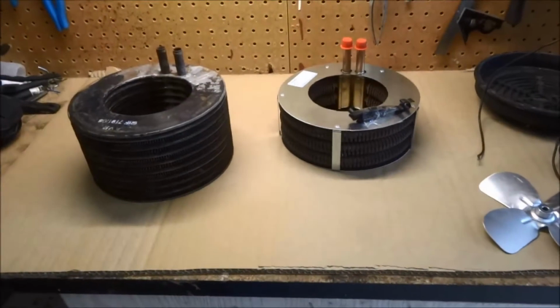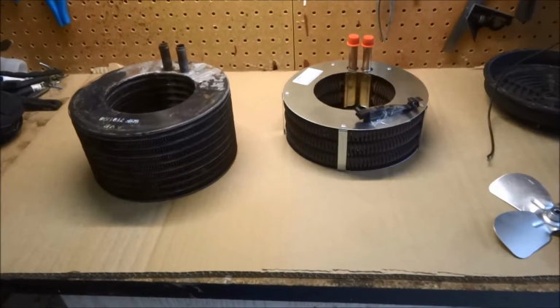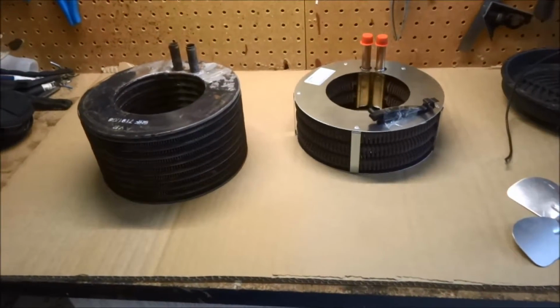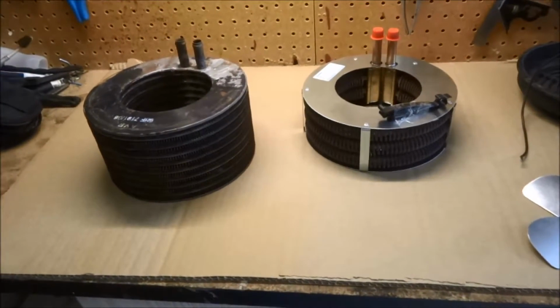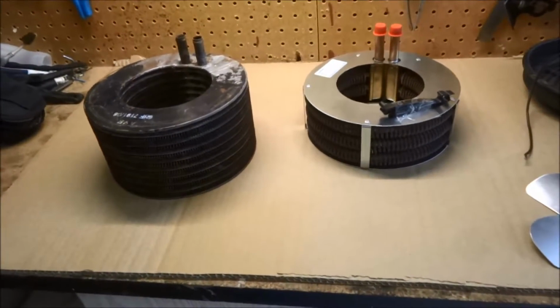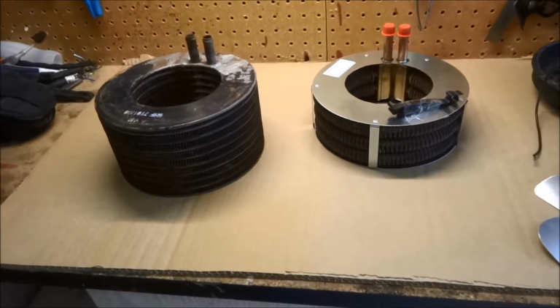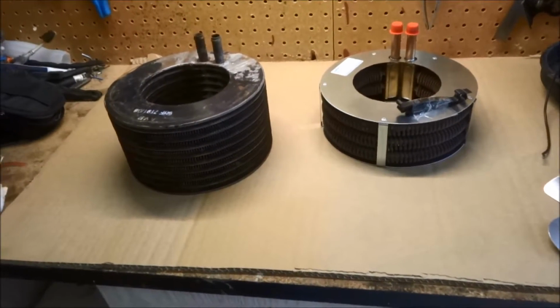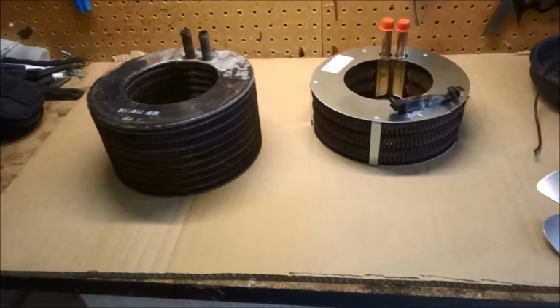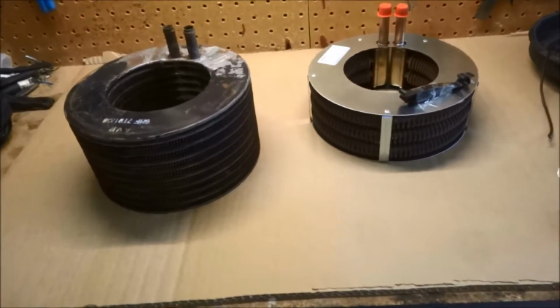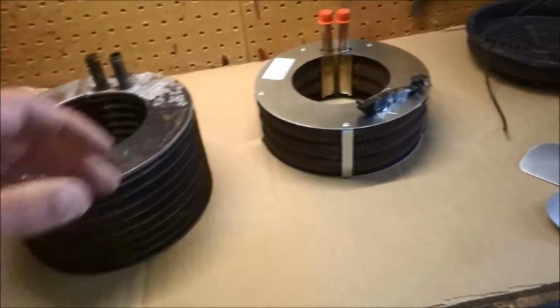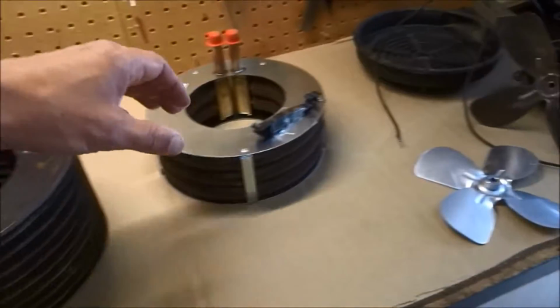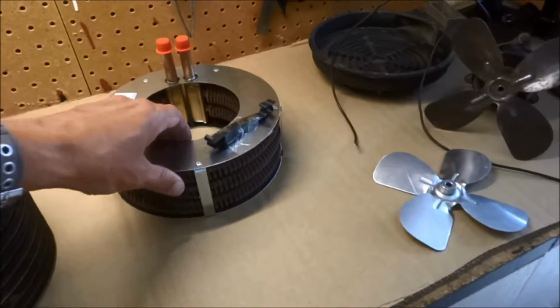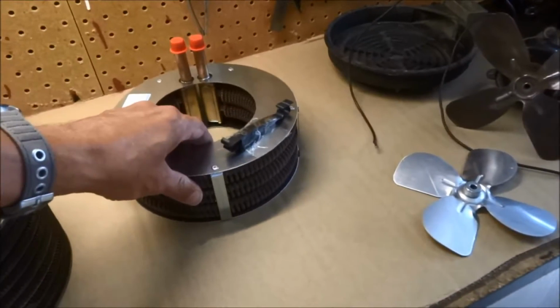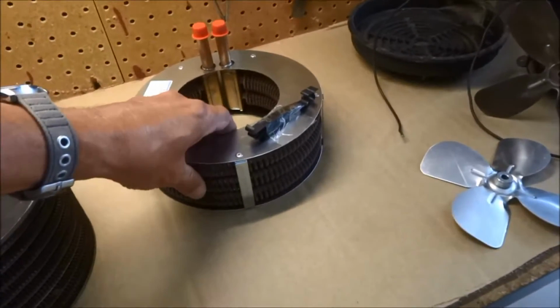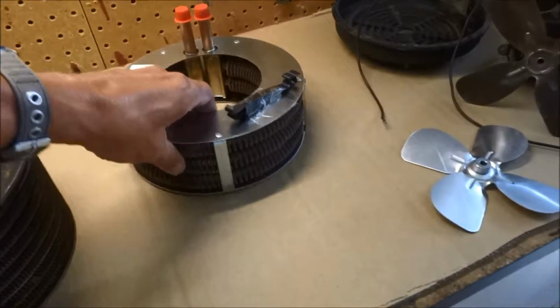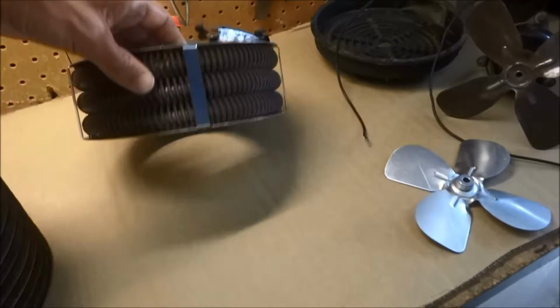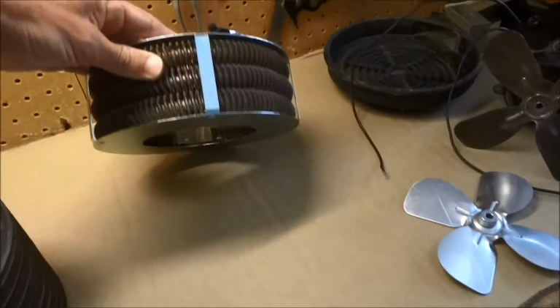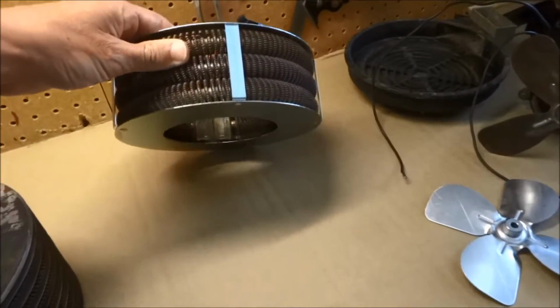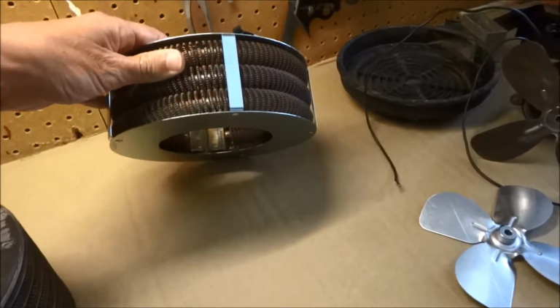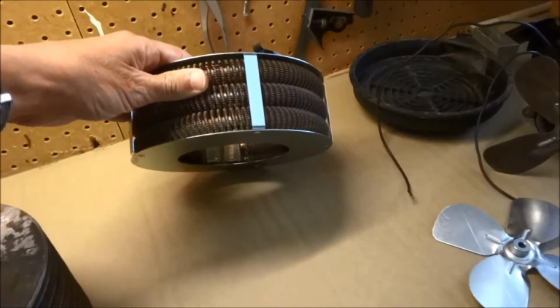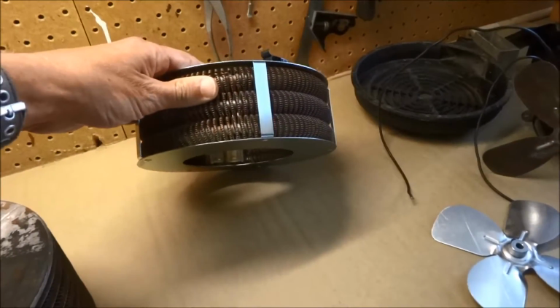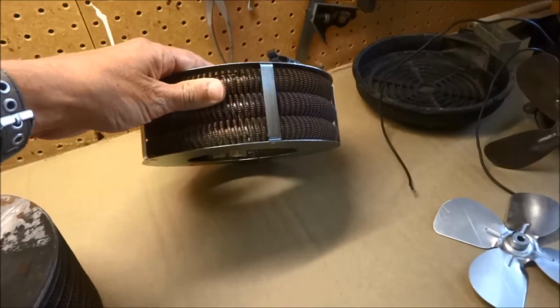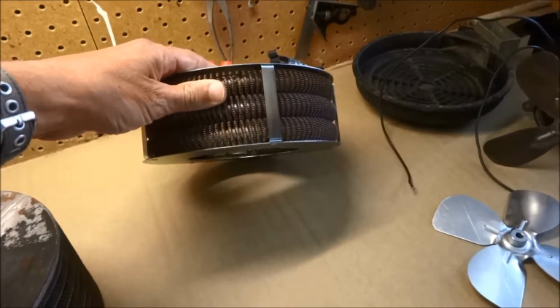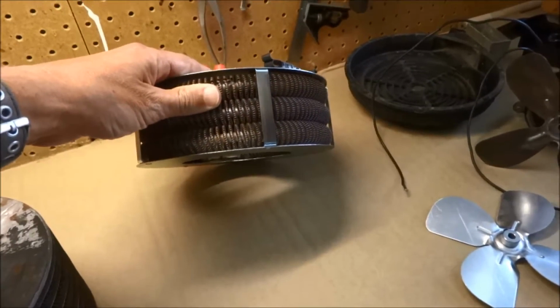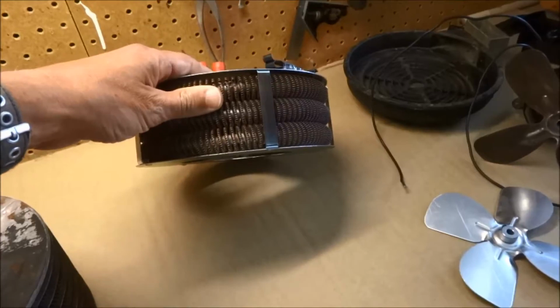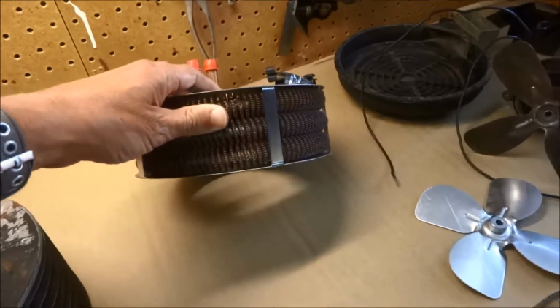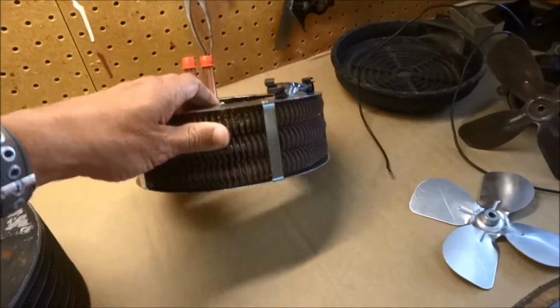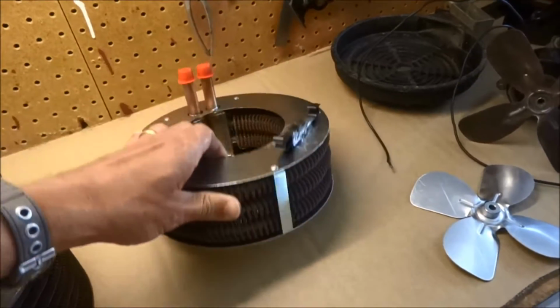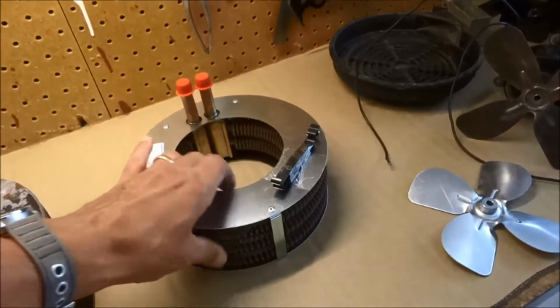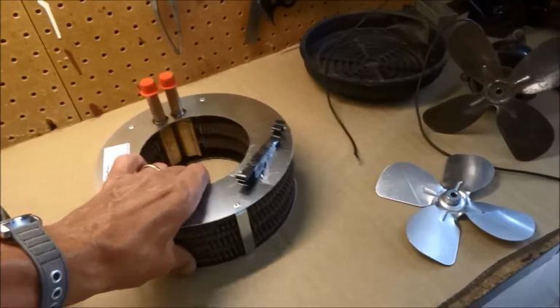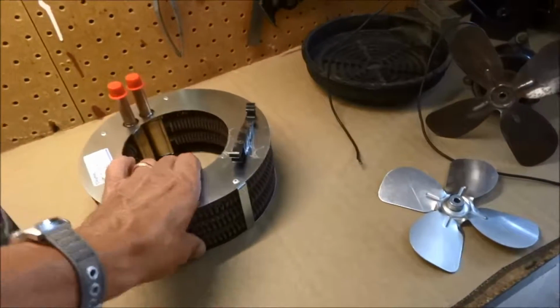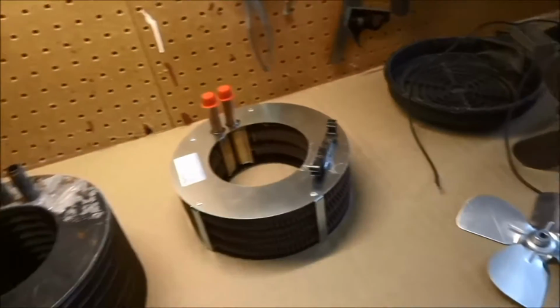I just wanted to show everybody this heater core that I got in the mail. I got it from Moss Motors because my old heater core from the Triumph is leaking.